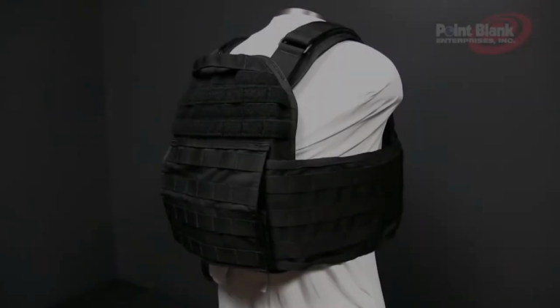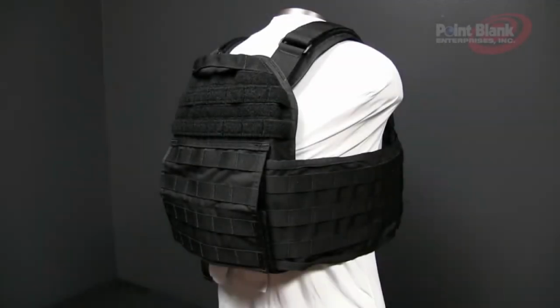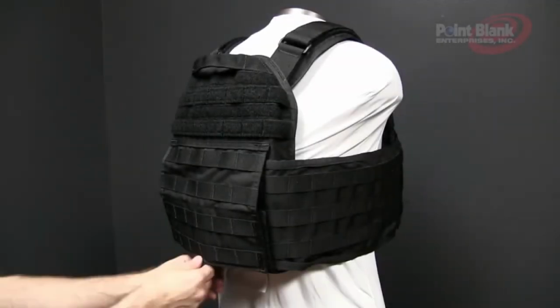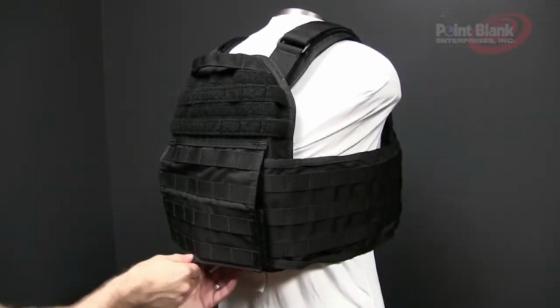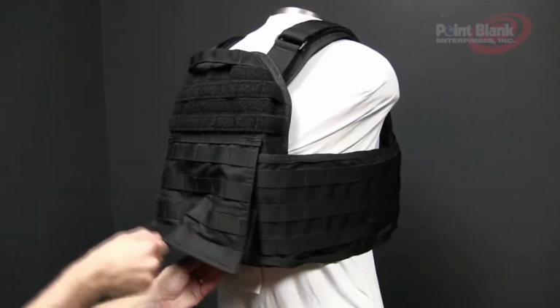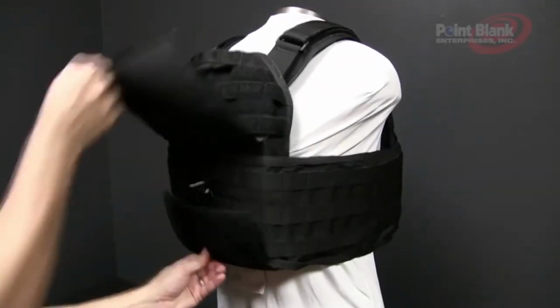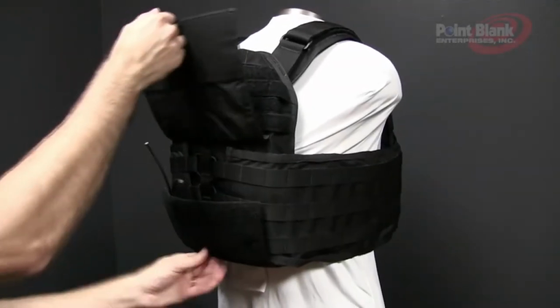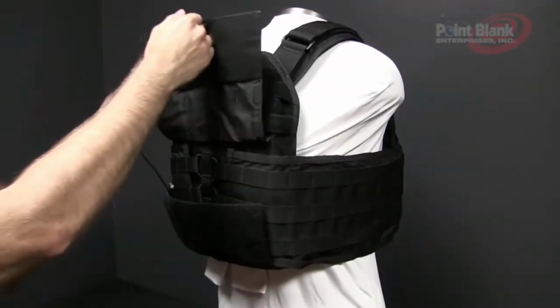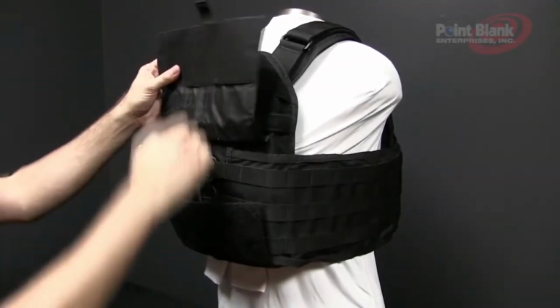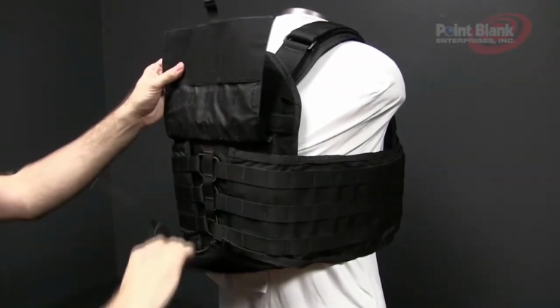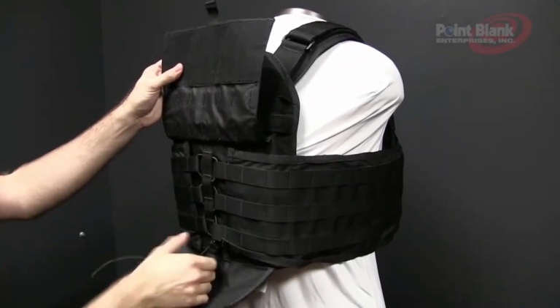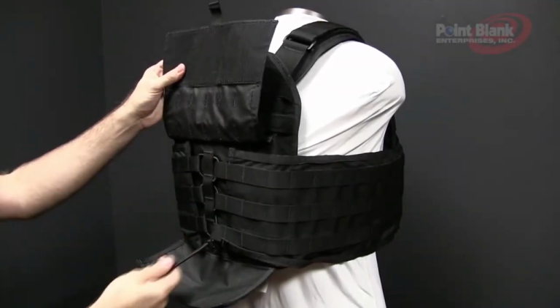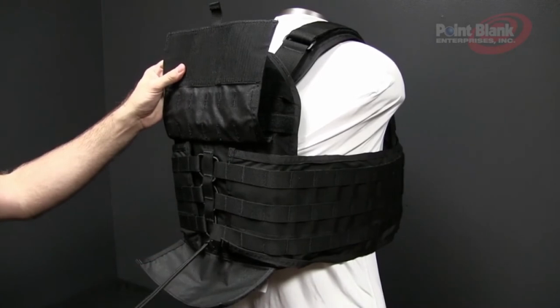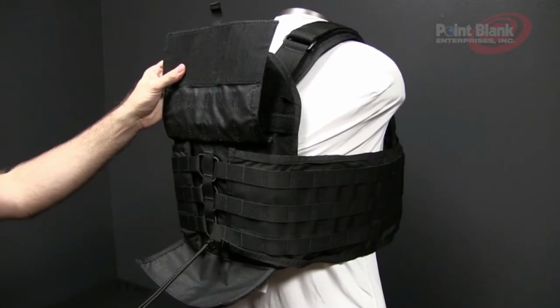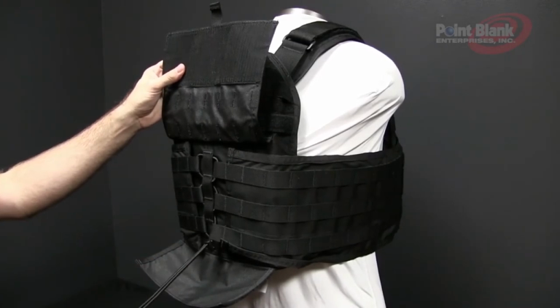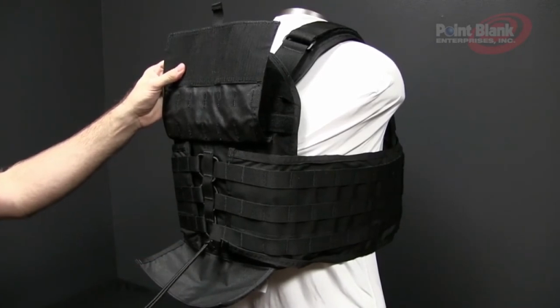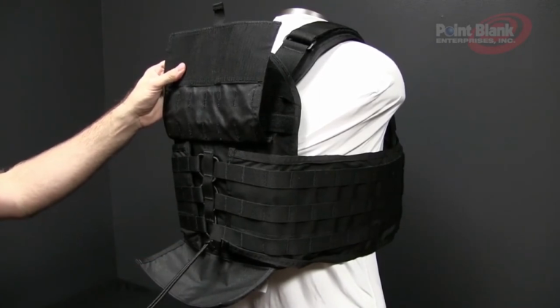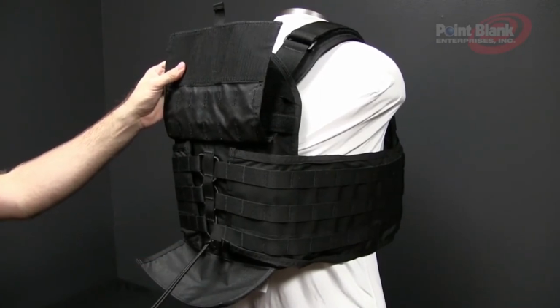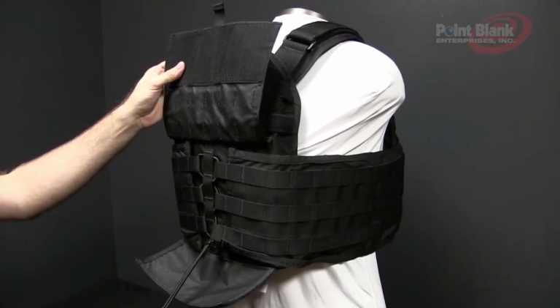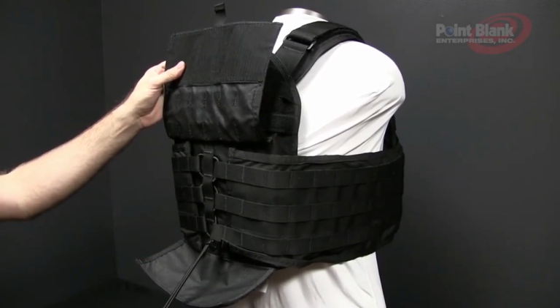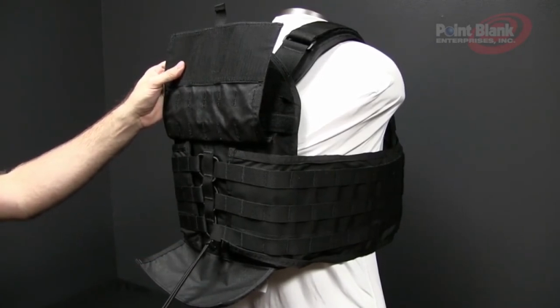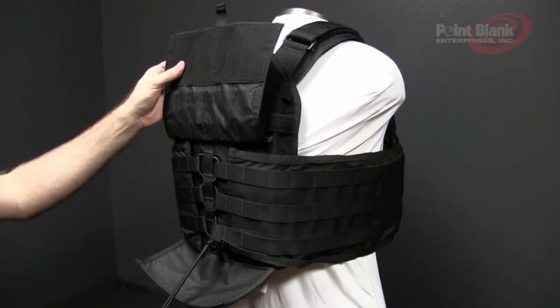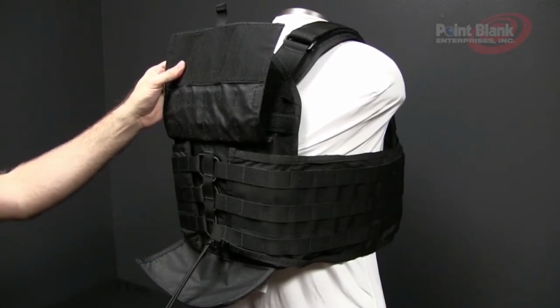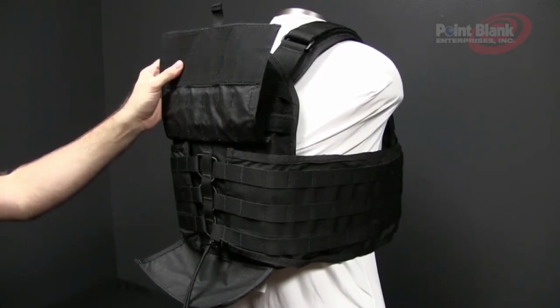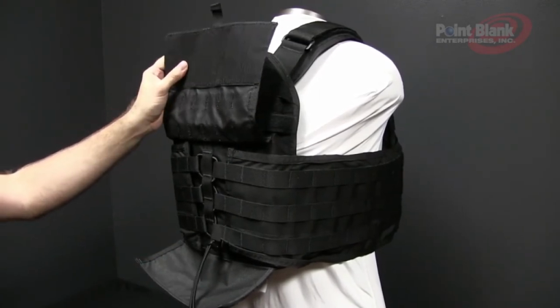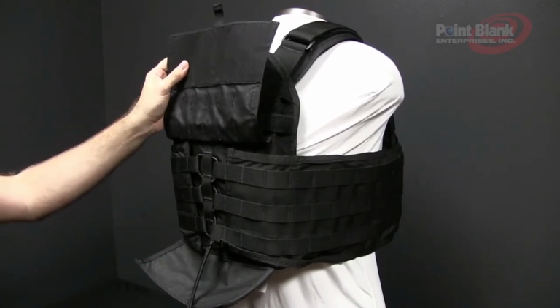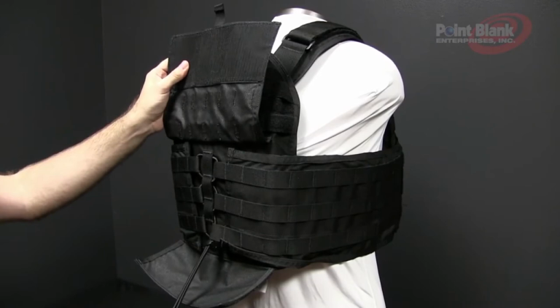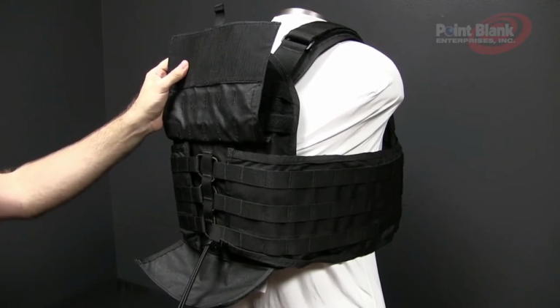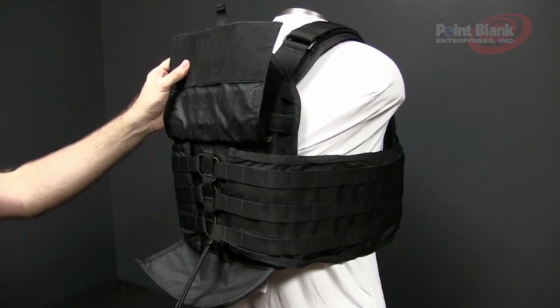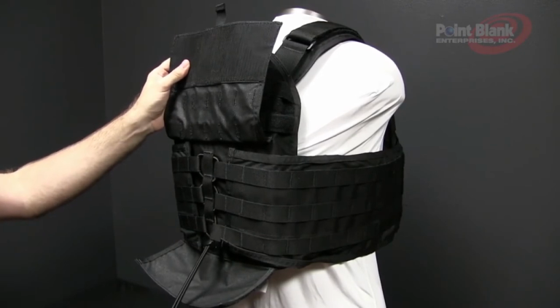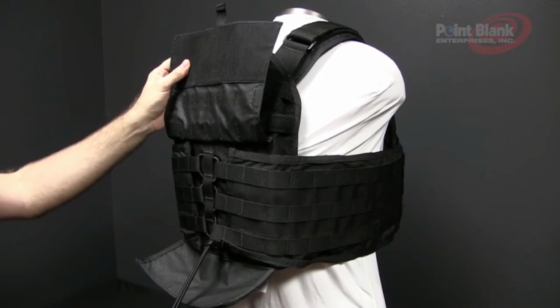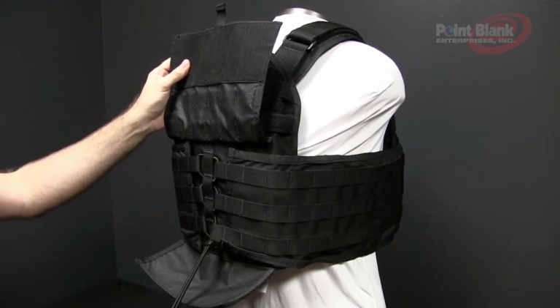Underneath the back flap you'll notice the bungee lace, which is the adjustment for the cummerbunds and also allows your breathing to expand and the cummerbunds to stretch in and out as you move.